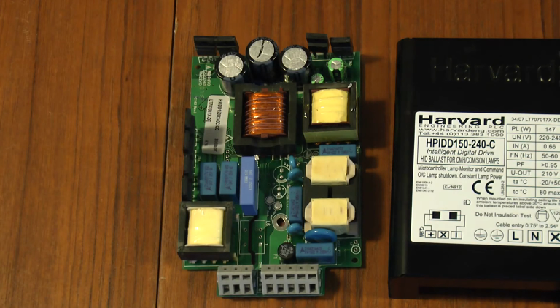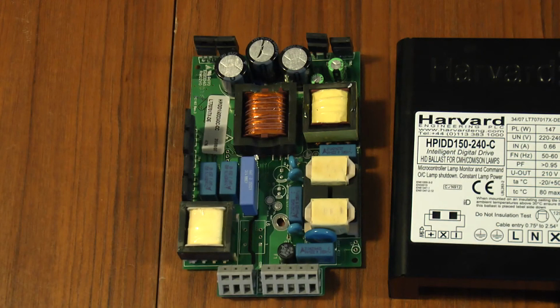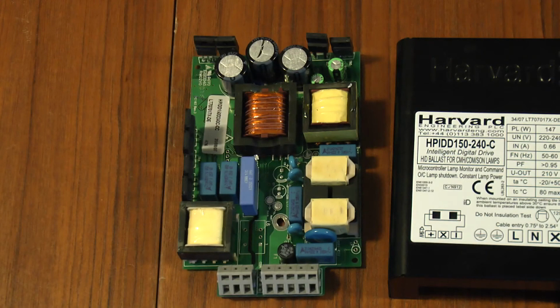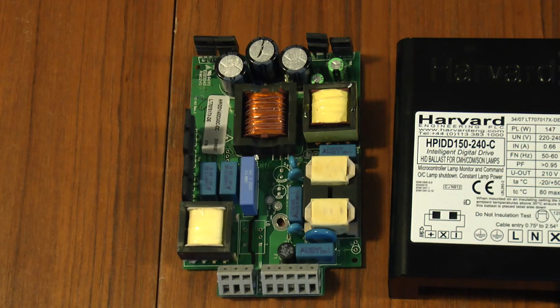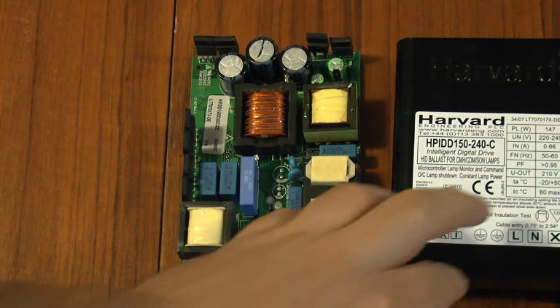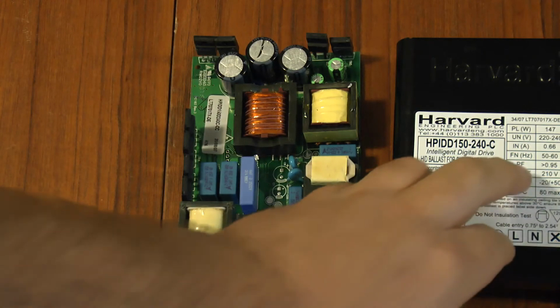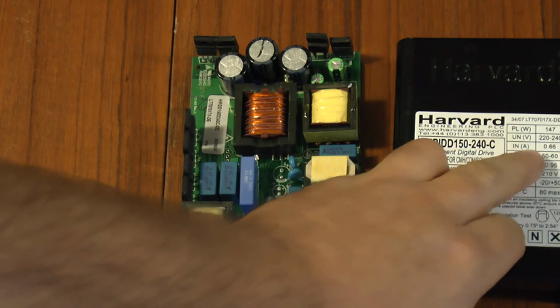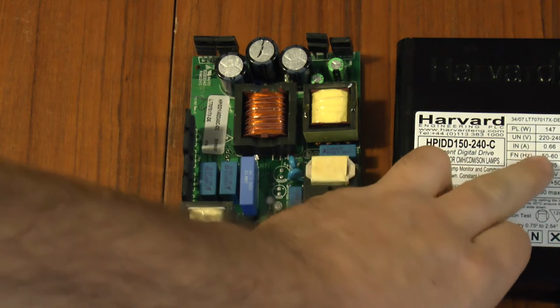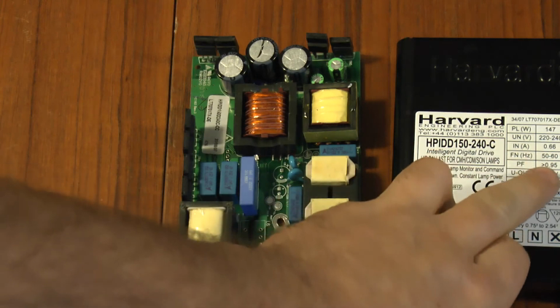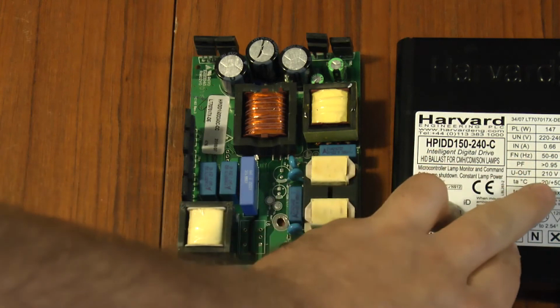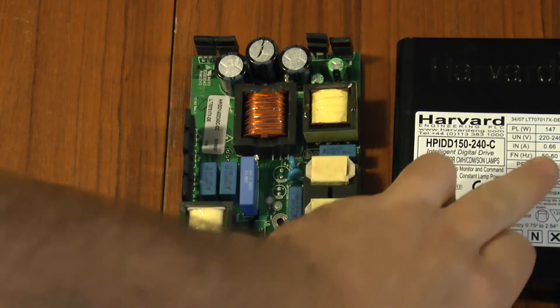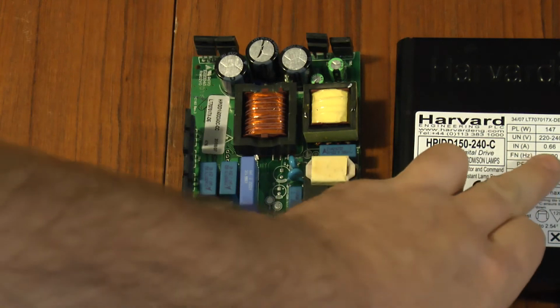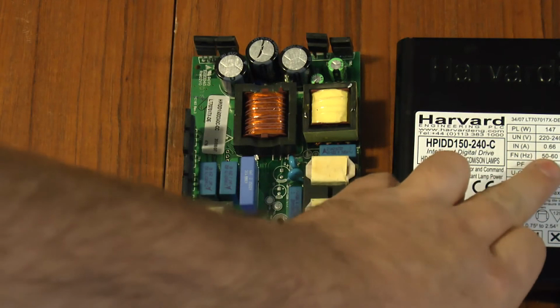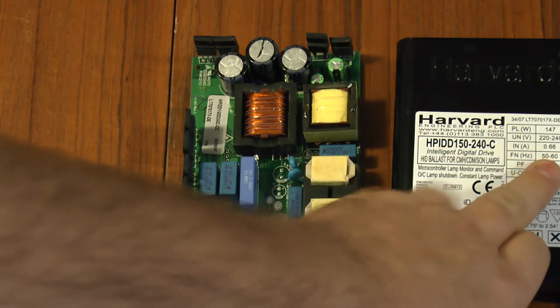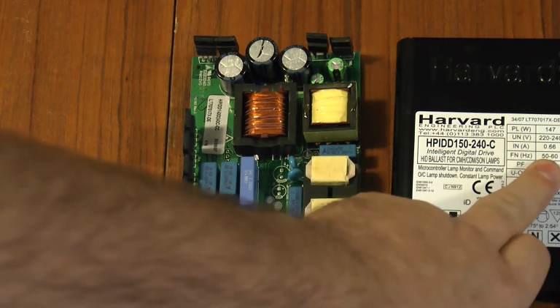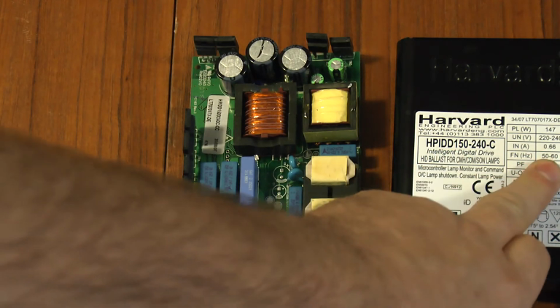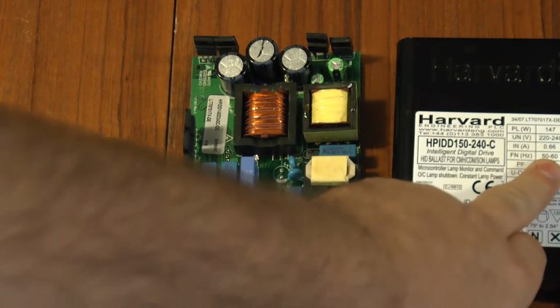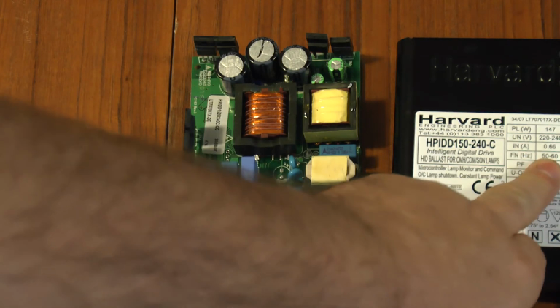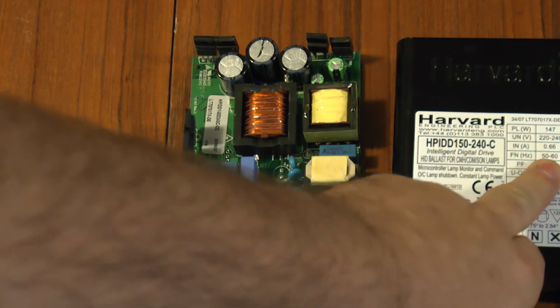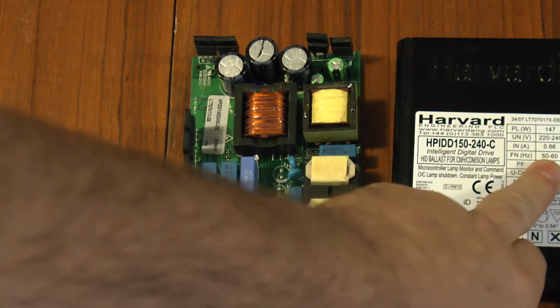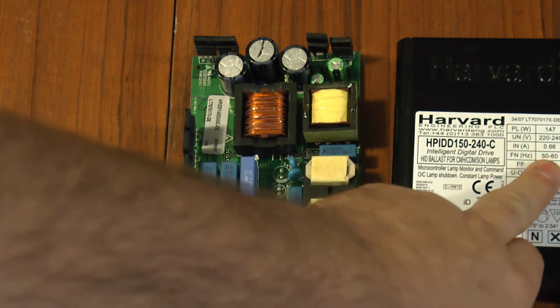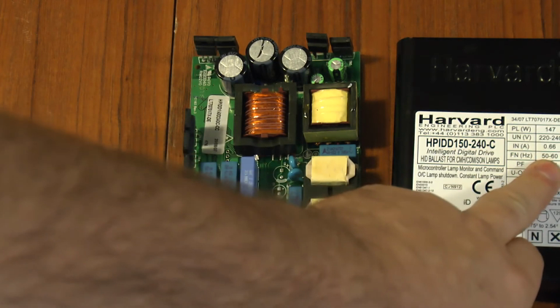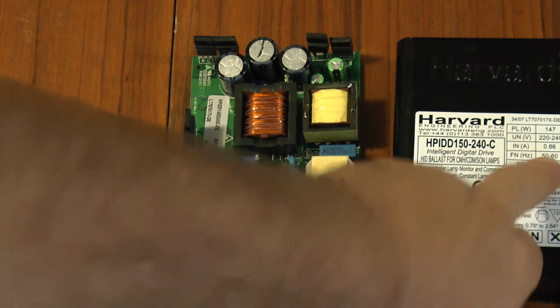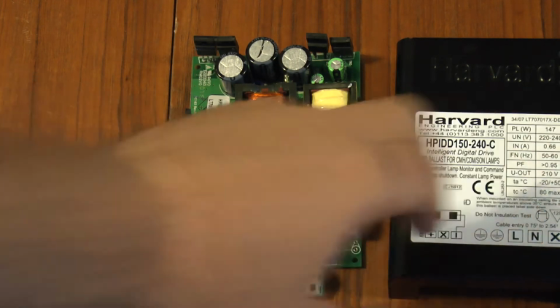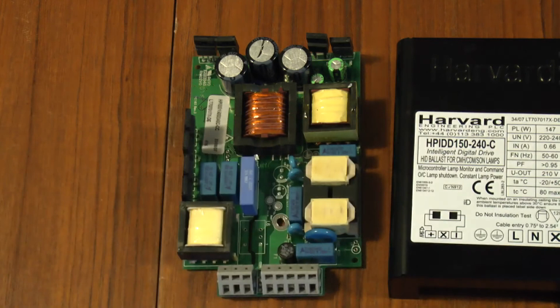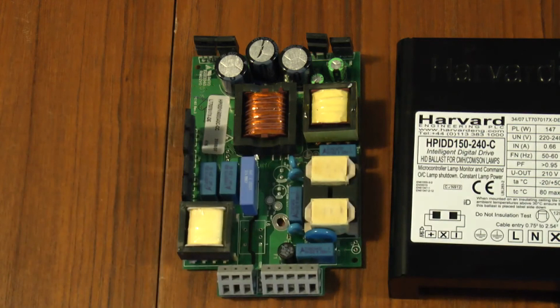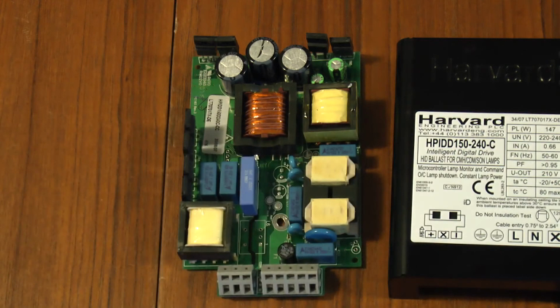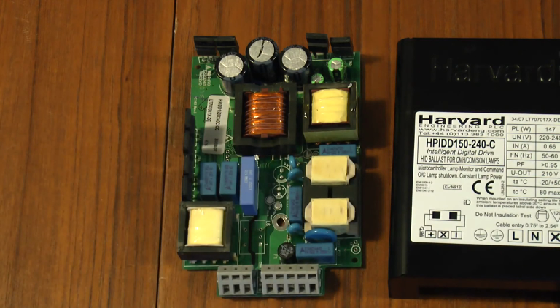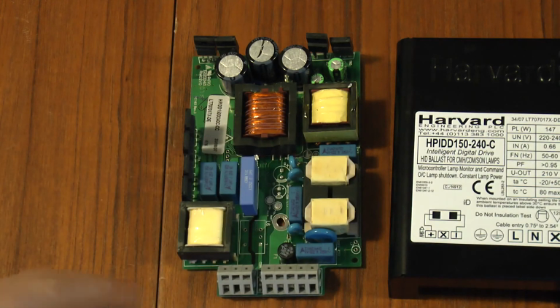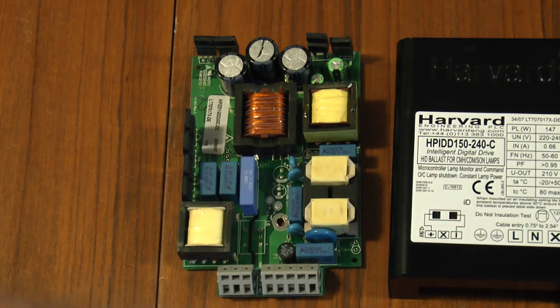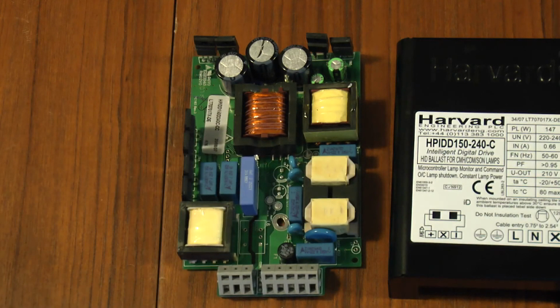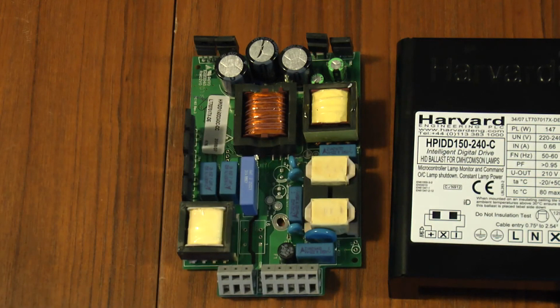The label makes no mention of it being able to work at DC. It mentions 50 to 60 Hertz — it doesn't mention DC. I want to find out whether it can run on DC.